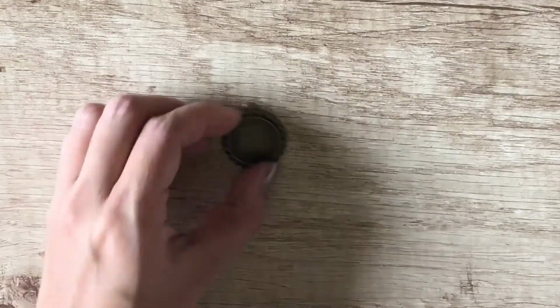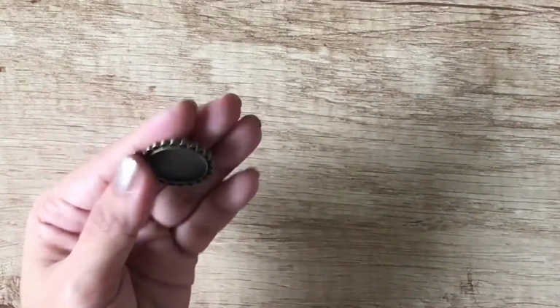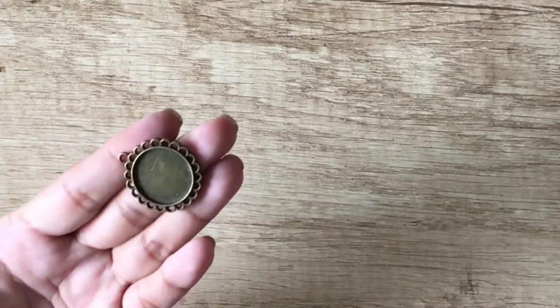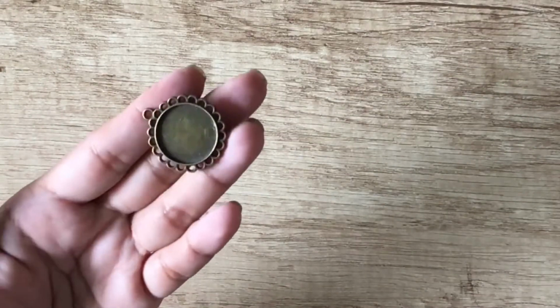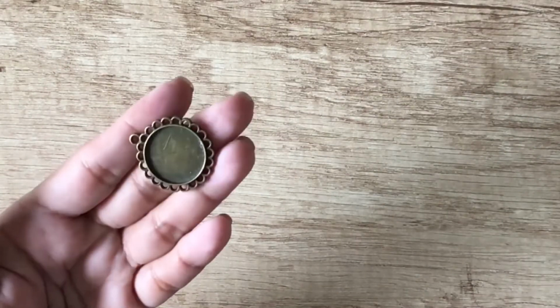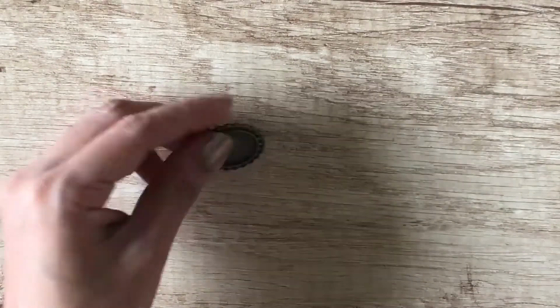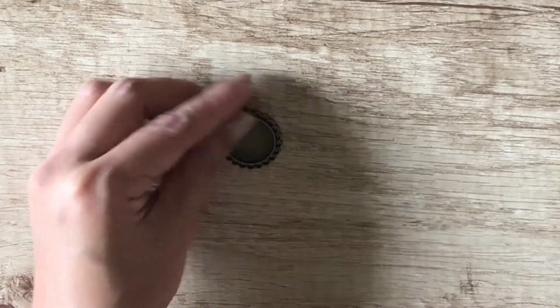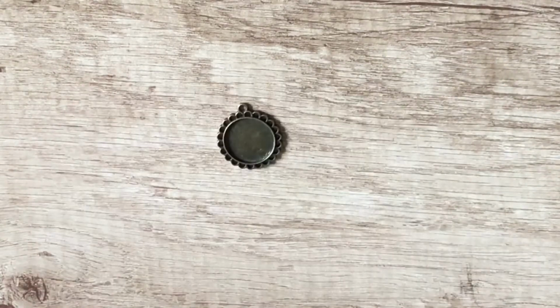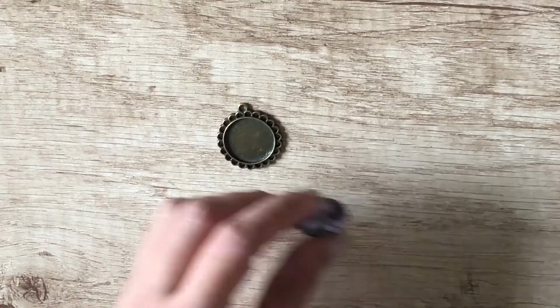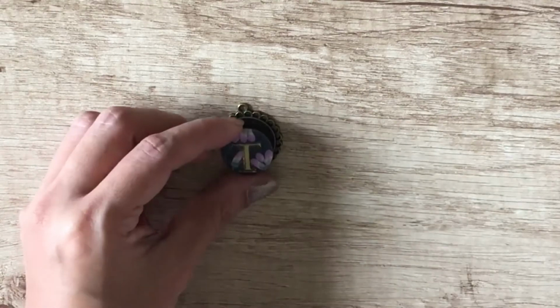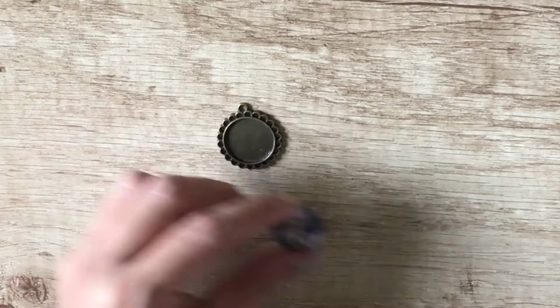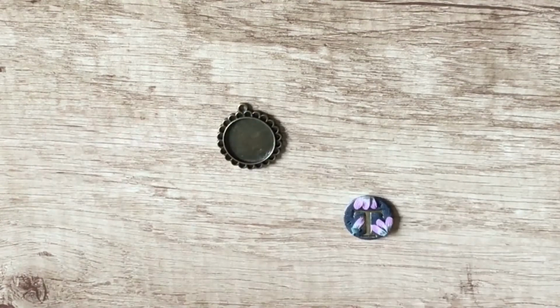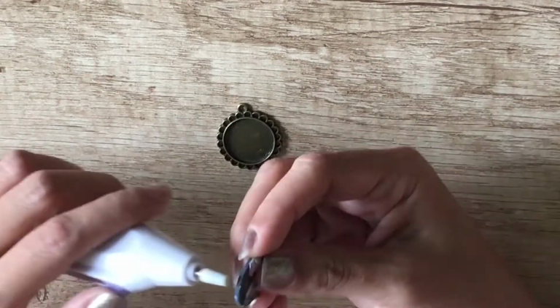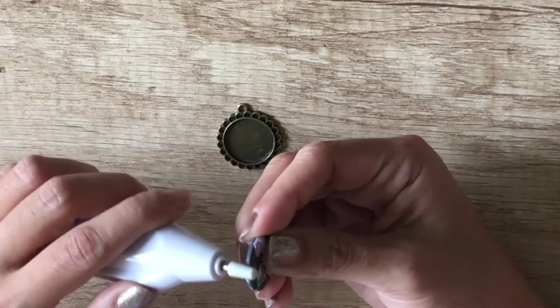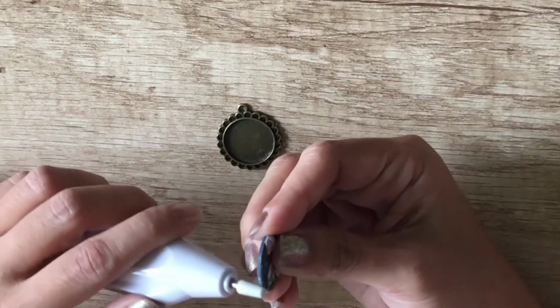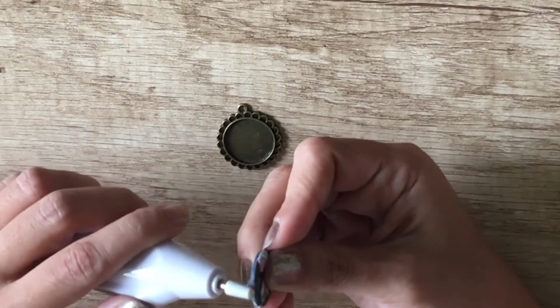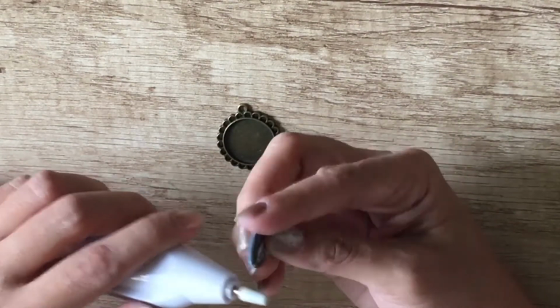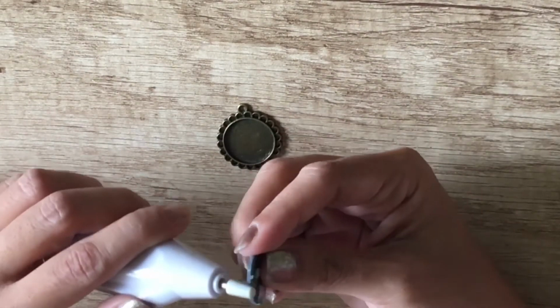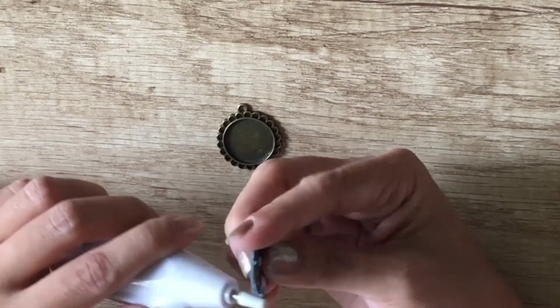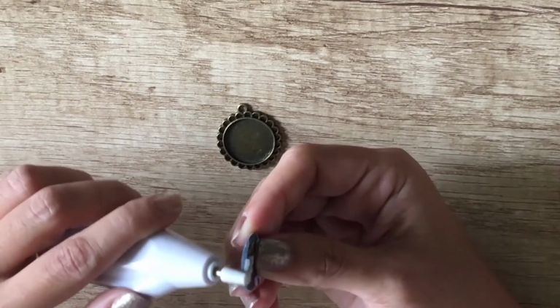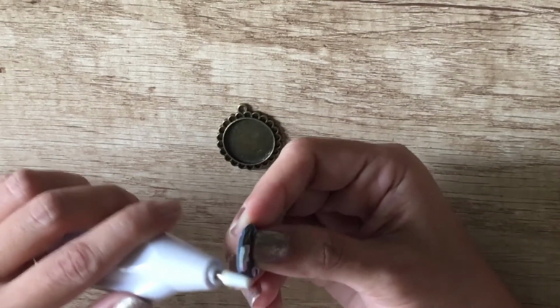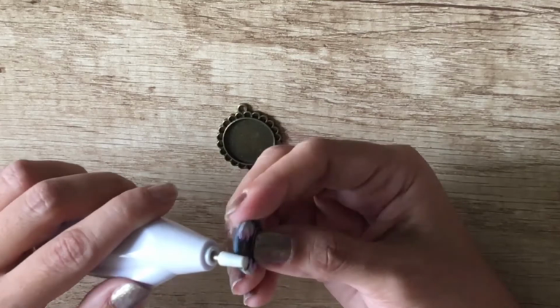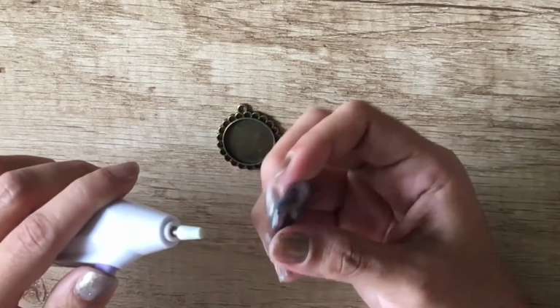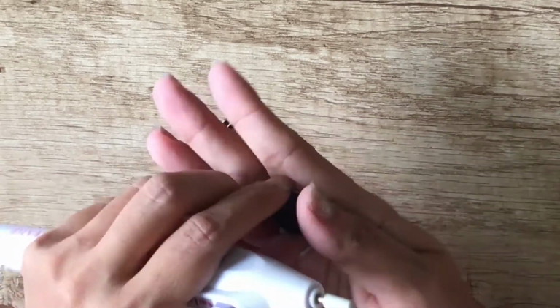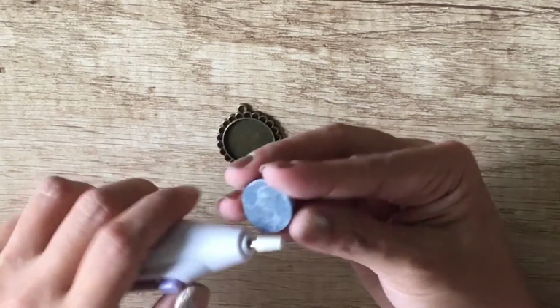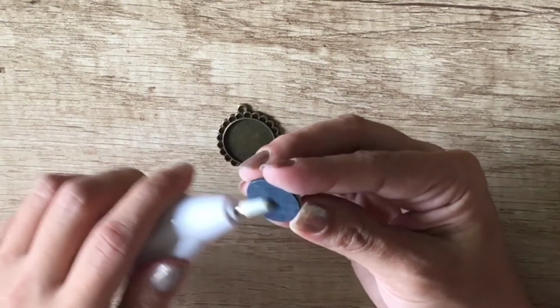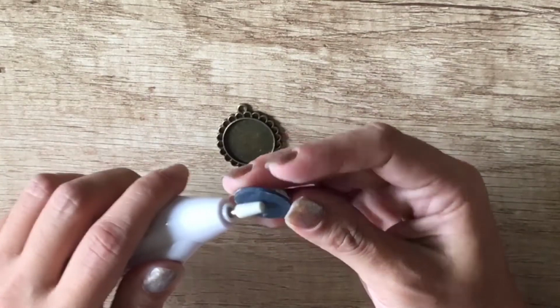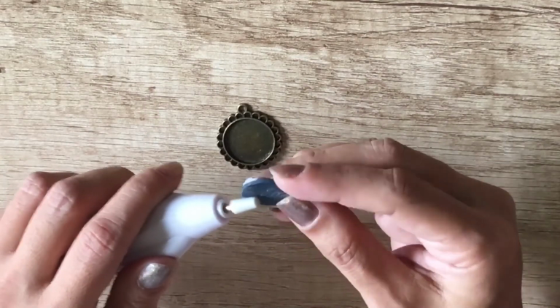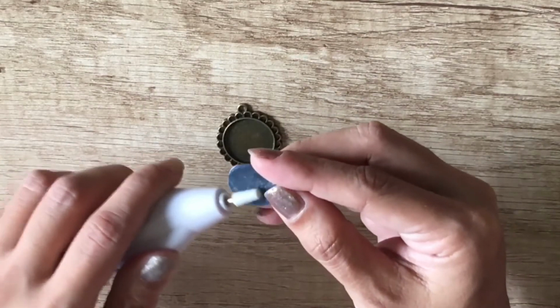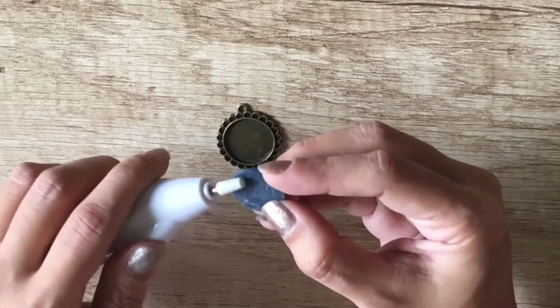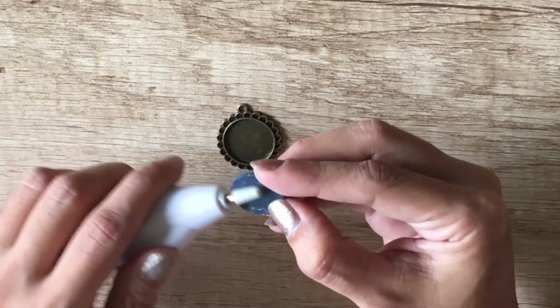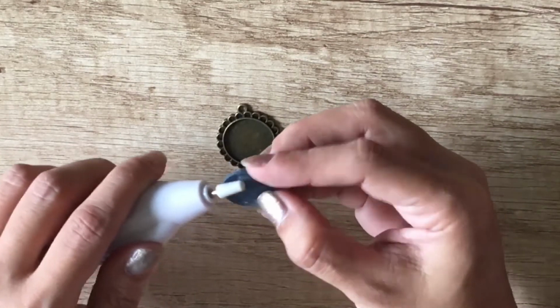Then, I get my empty cabochon. I sand the edges of my baked piece to make sure it sits perfectly on the cabochon. I also sand the back of the piece before adhering it to the cabochon with some superglue.